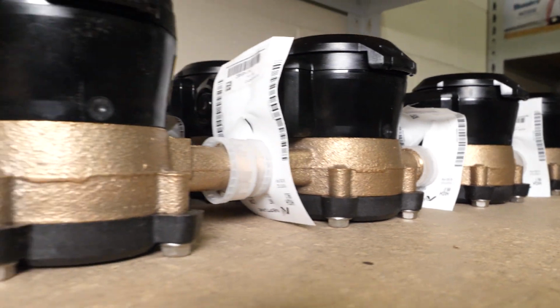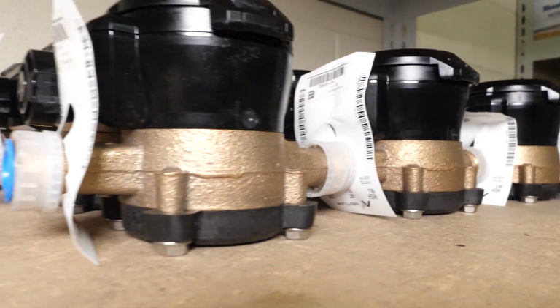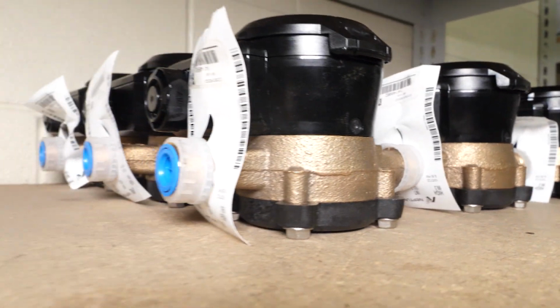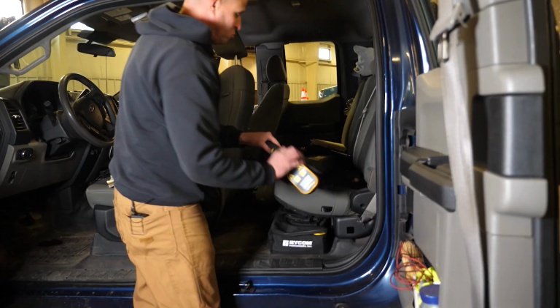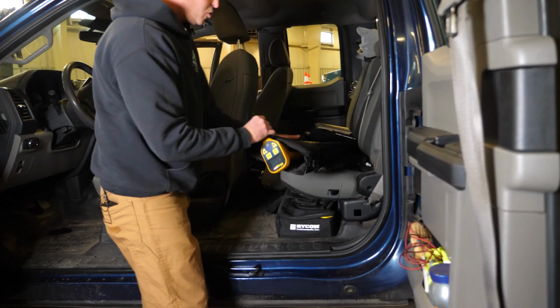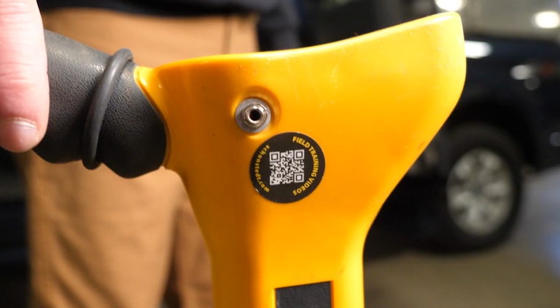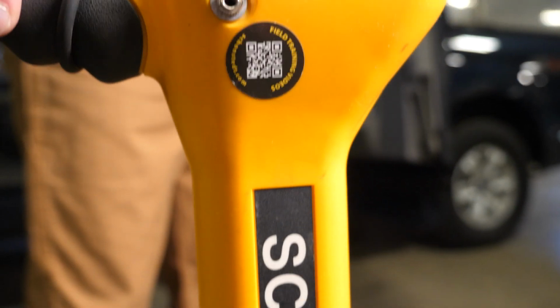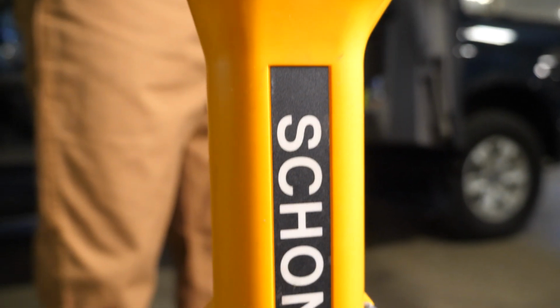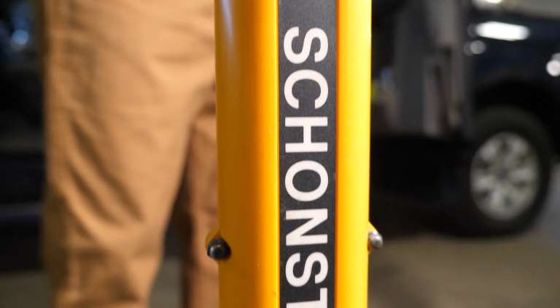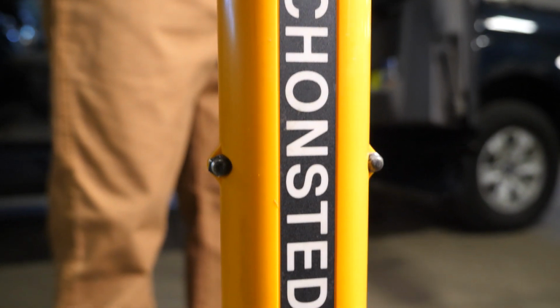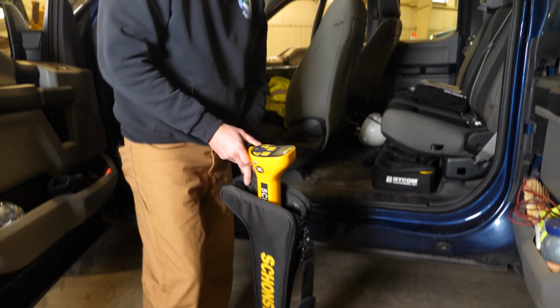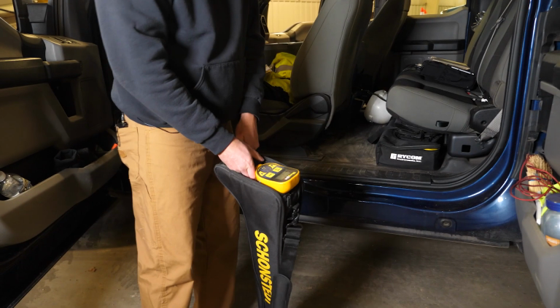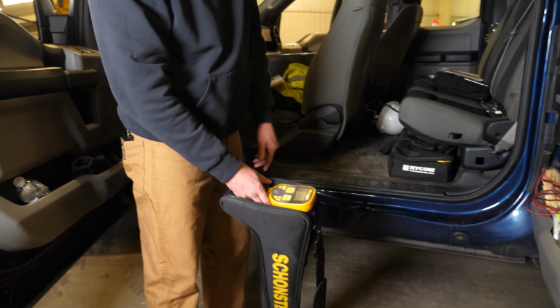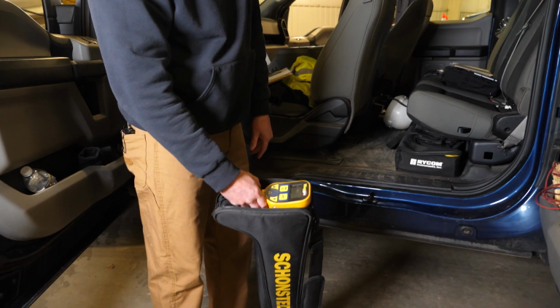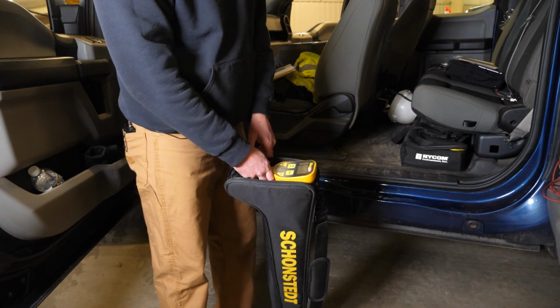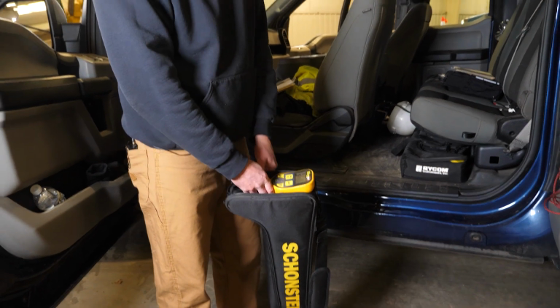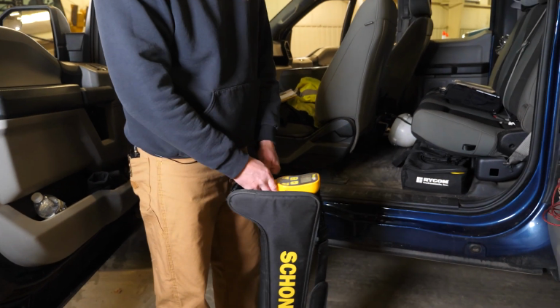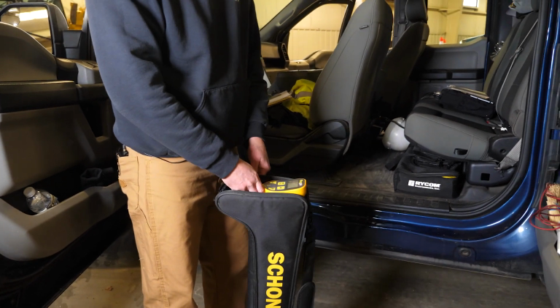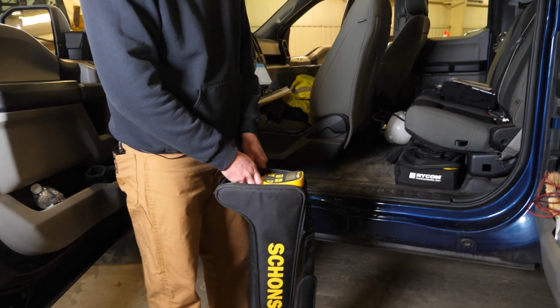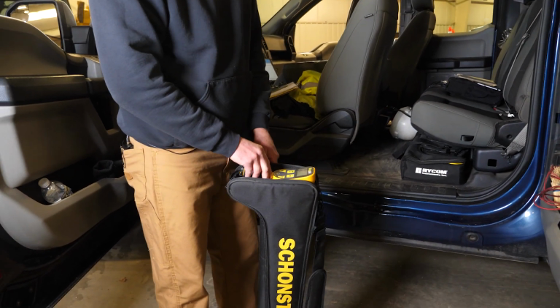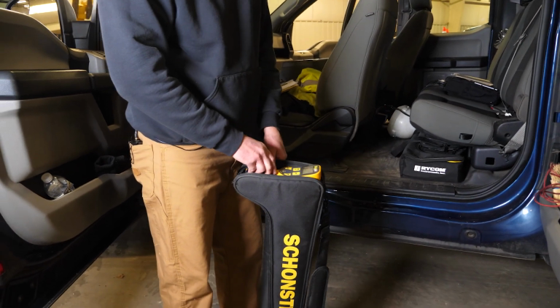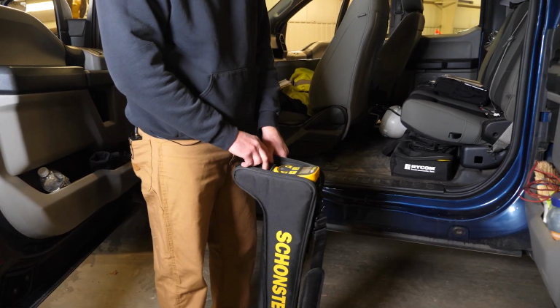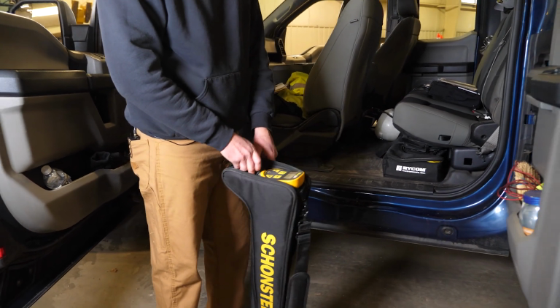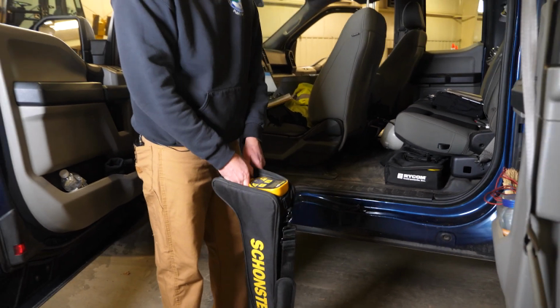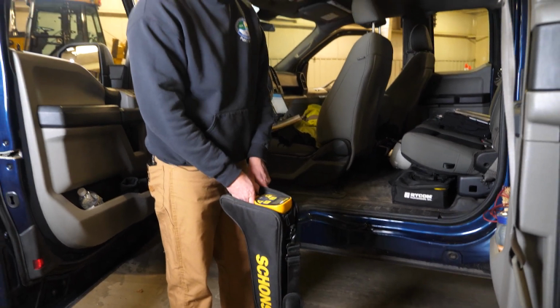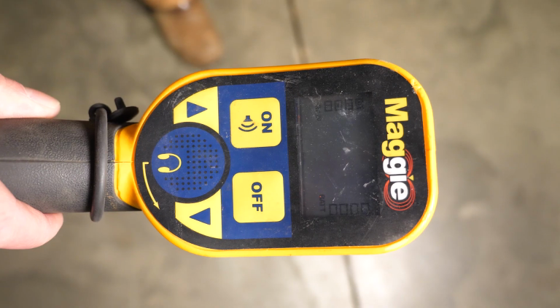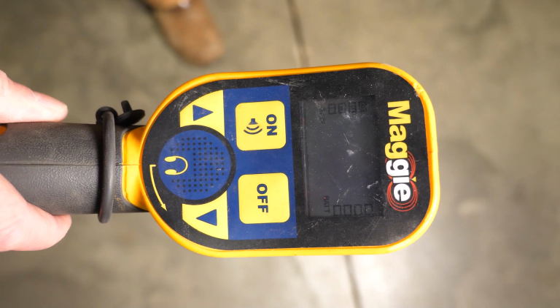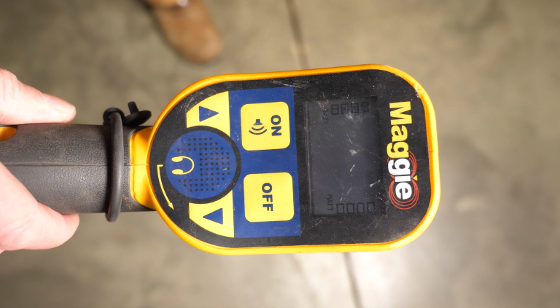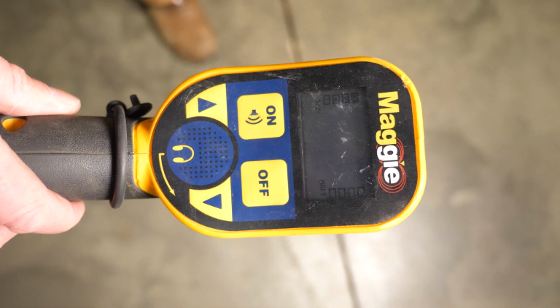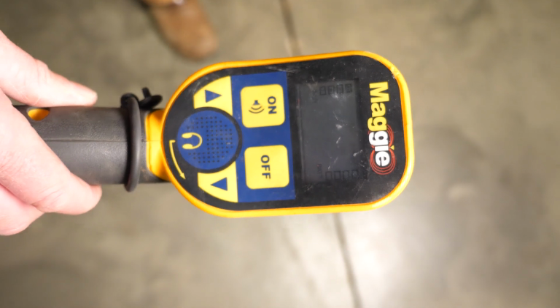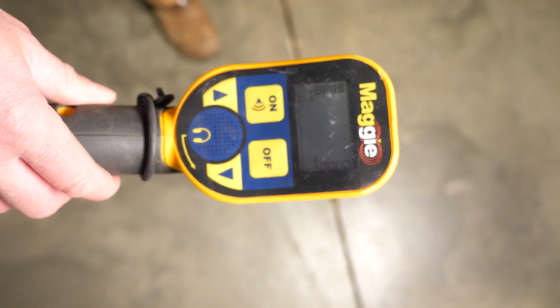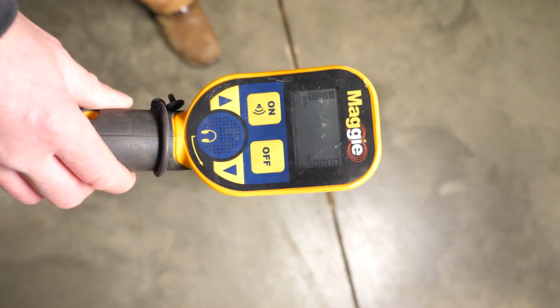Back here, a couple of the tools — we have a metal detector, which we can use to find all of our stop boxes, which is our valve box out at the street that we shut off for emergency uses.